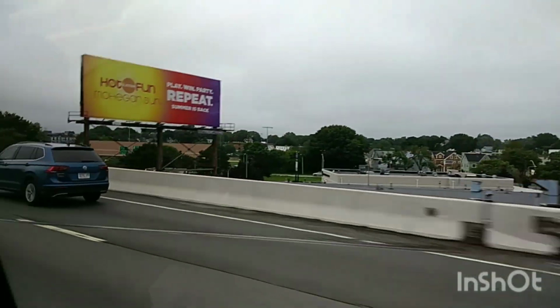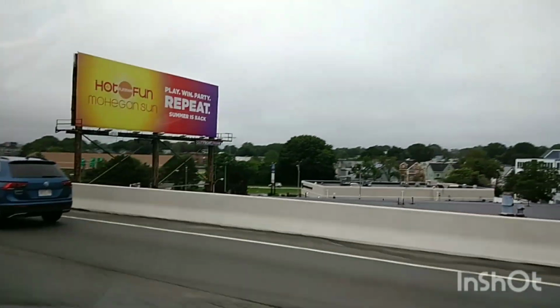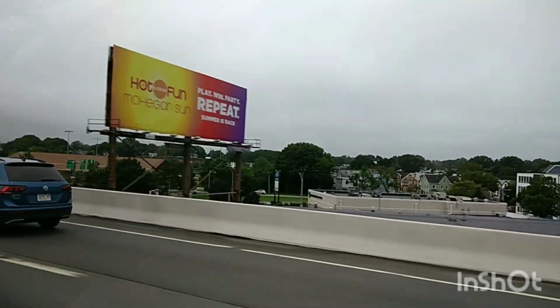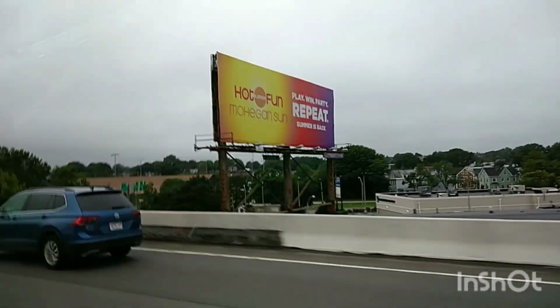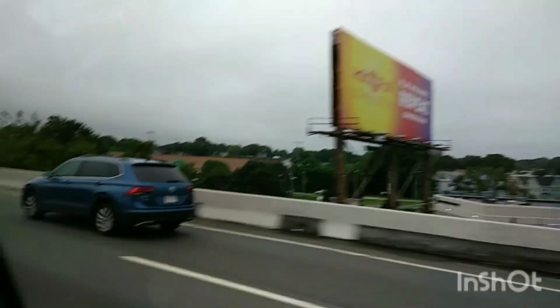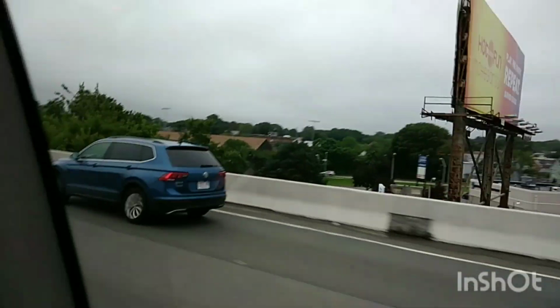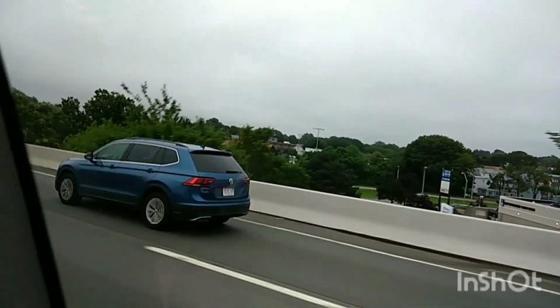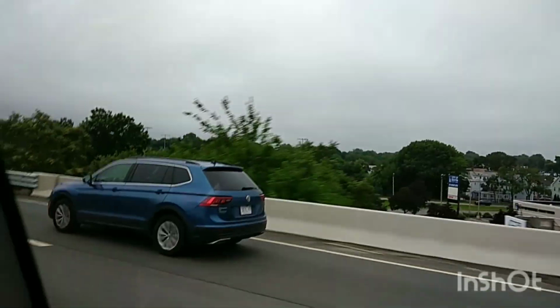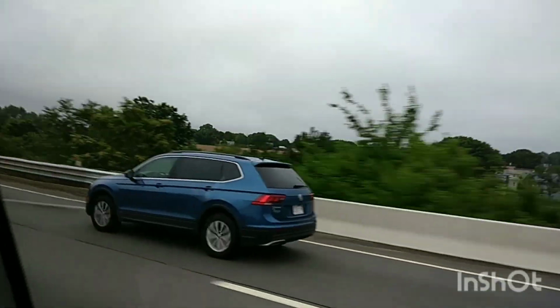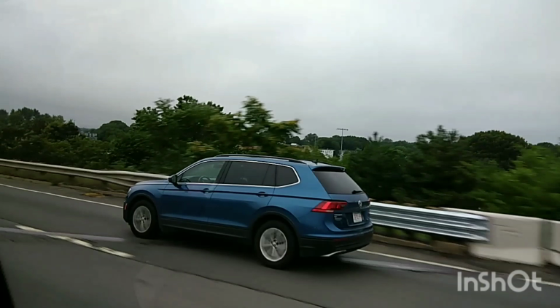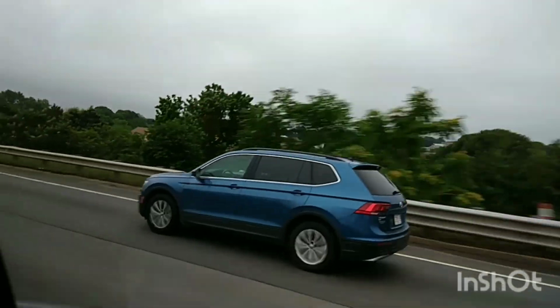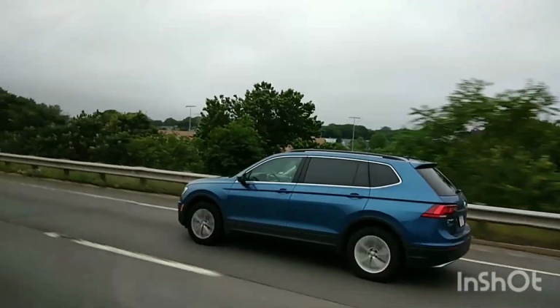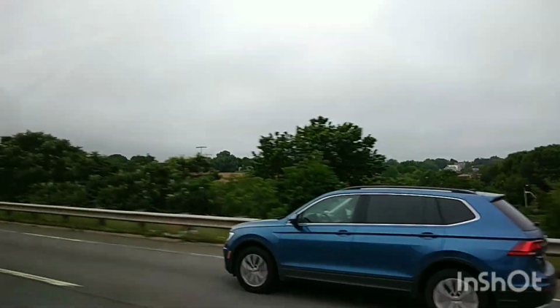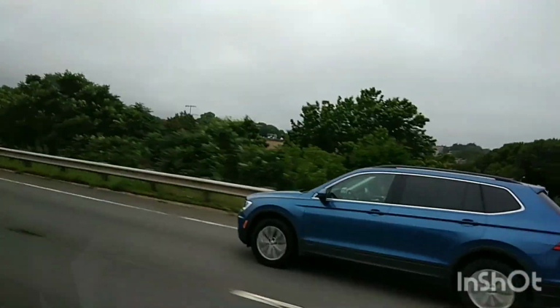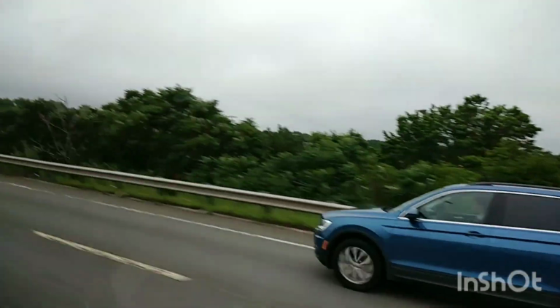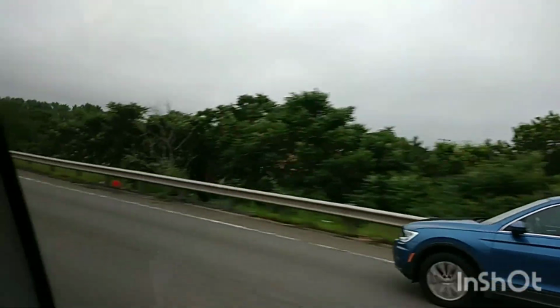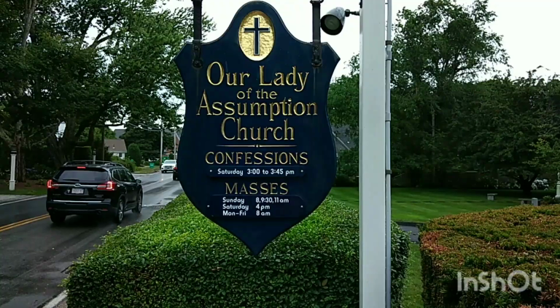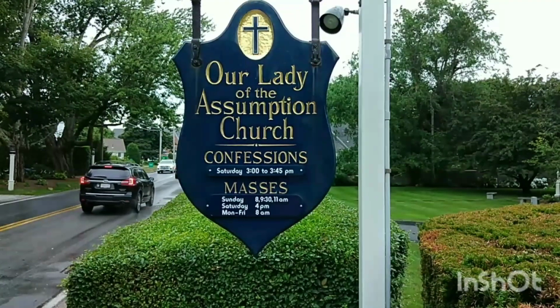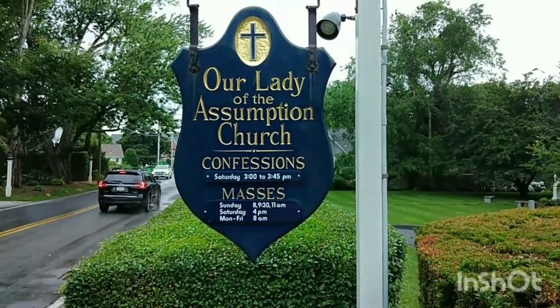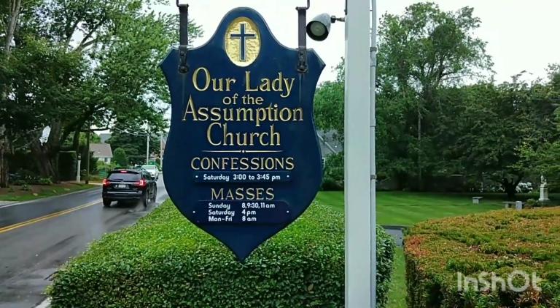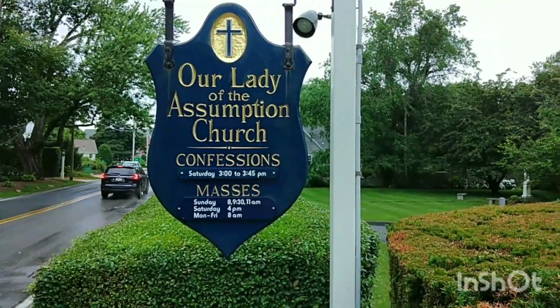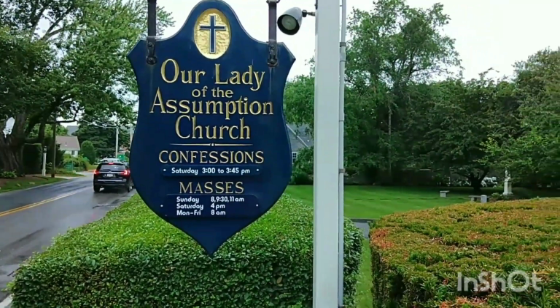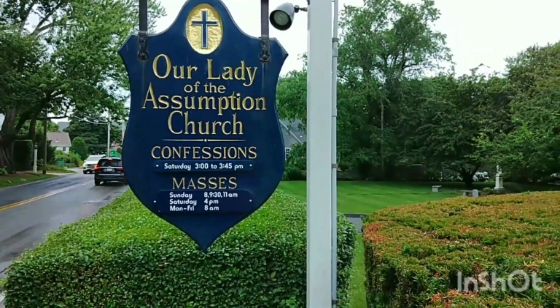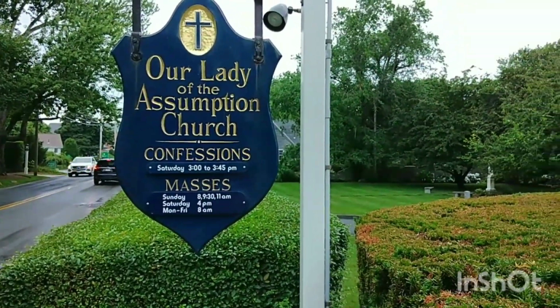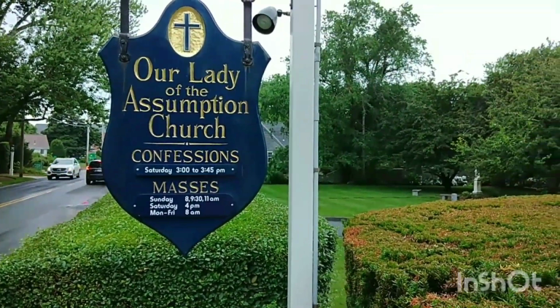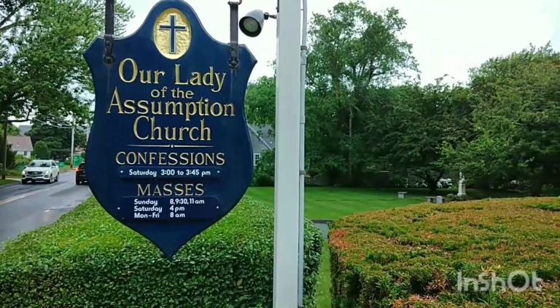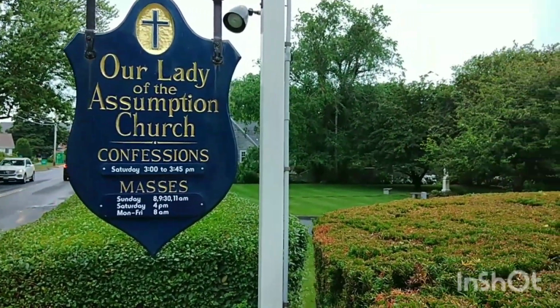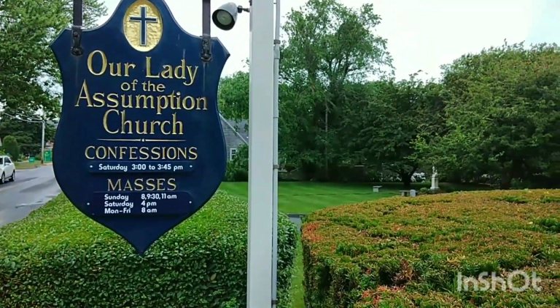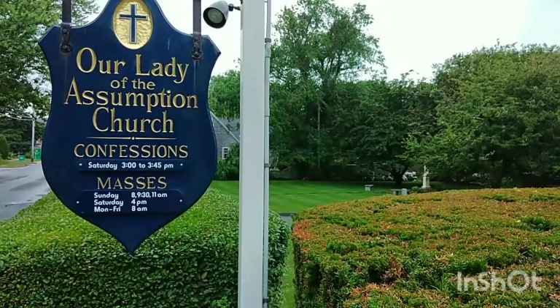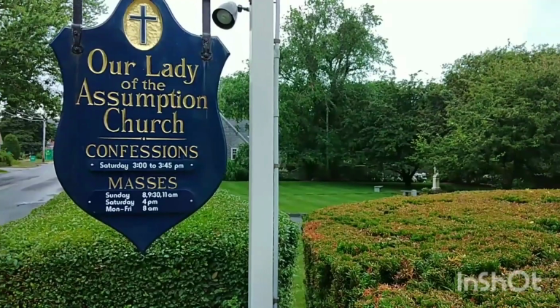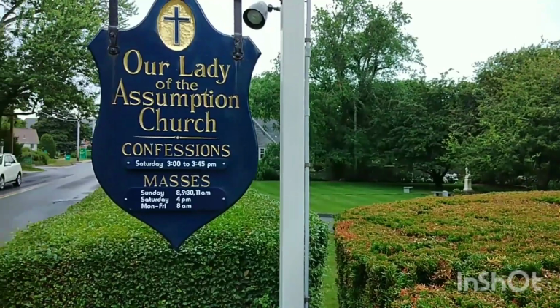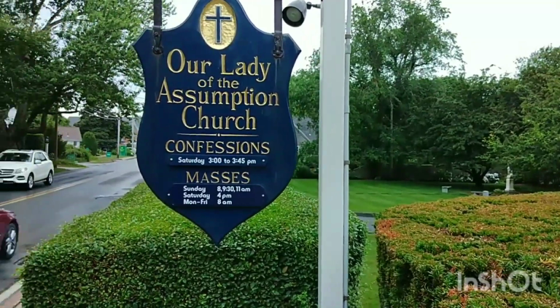It is around 30 minutes drive distance from our house. Now we have reached the church.